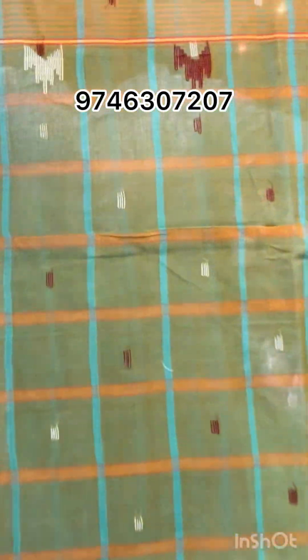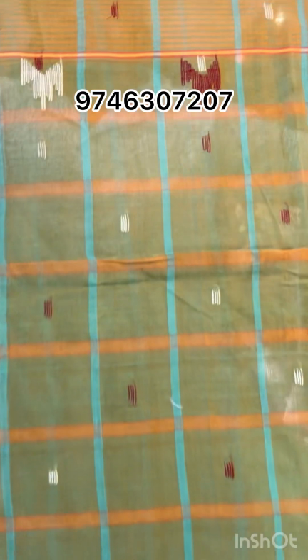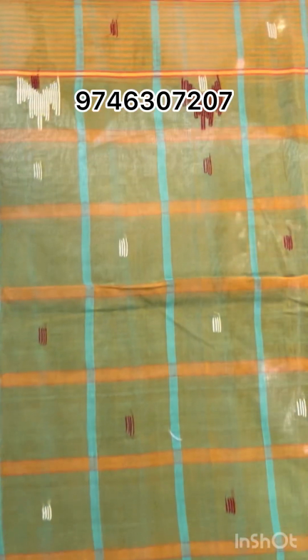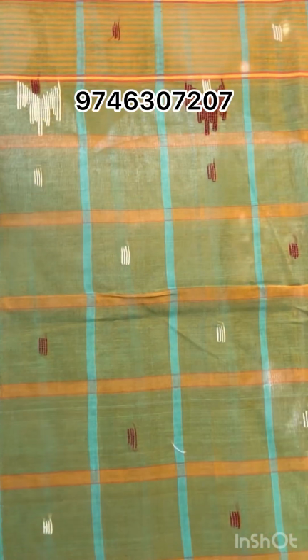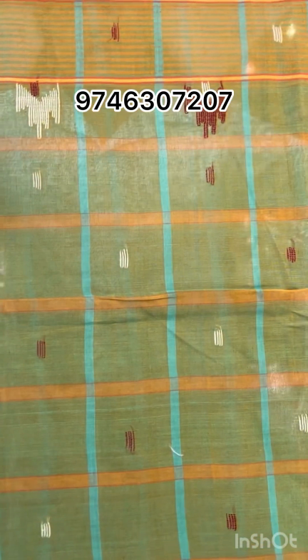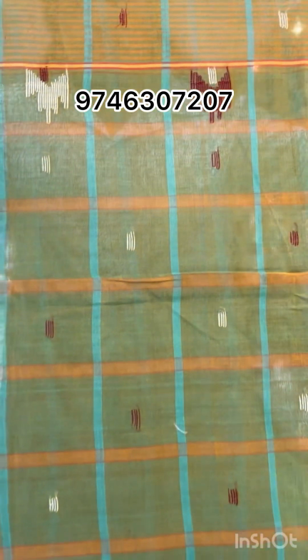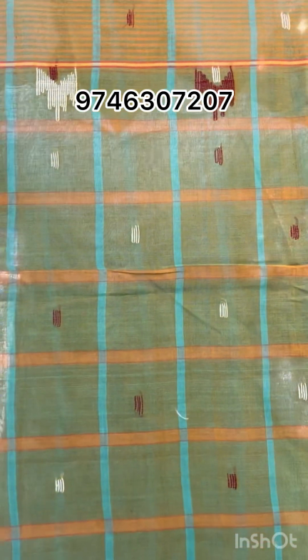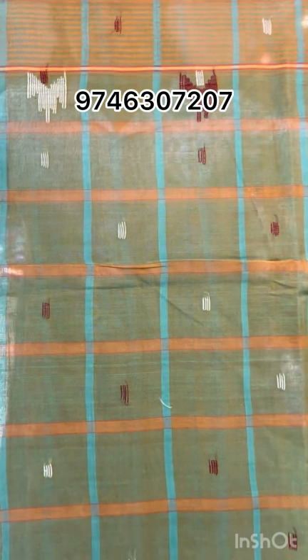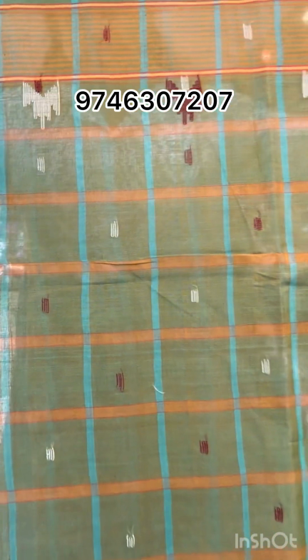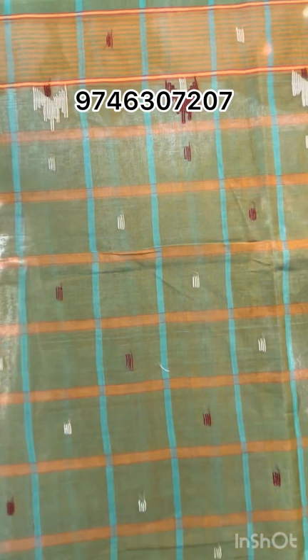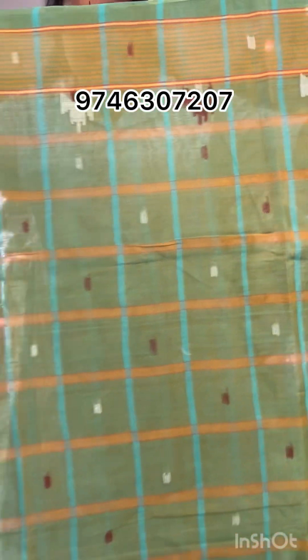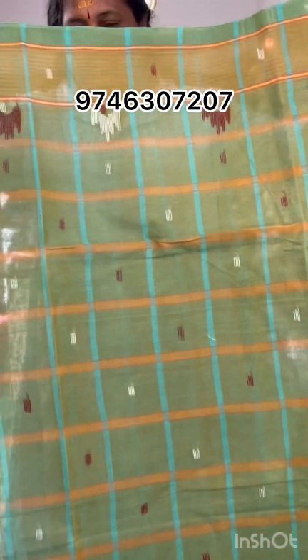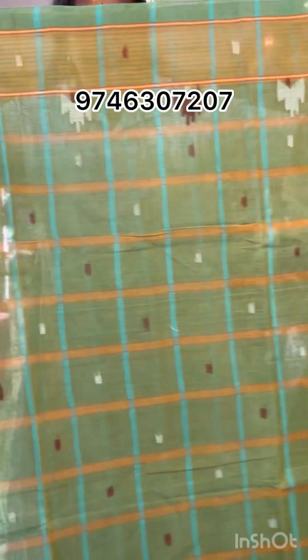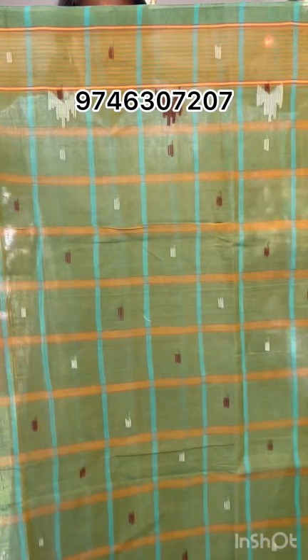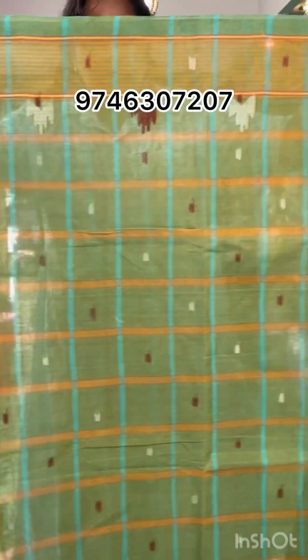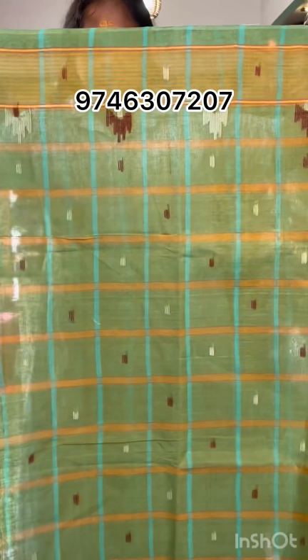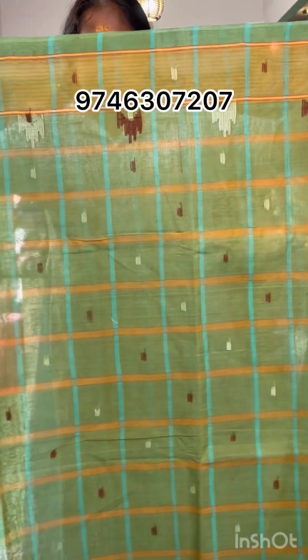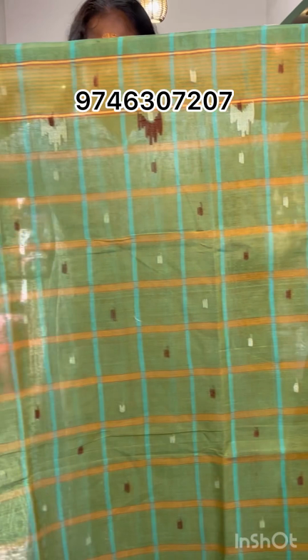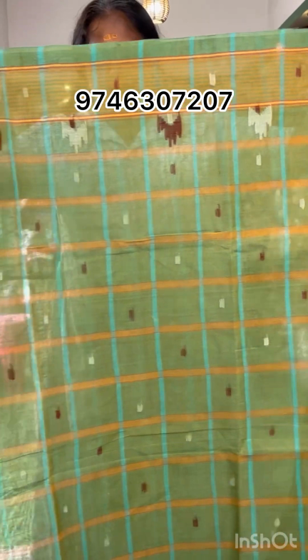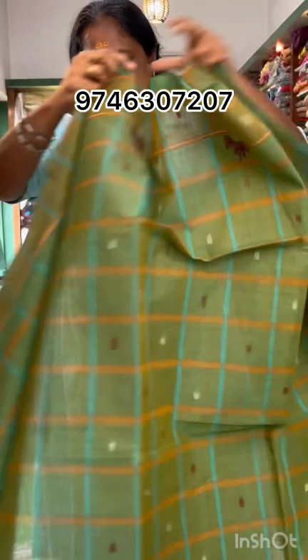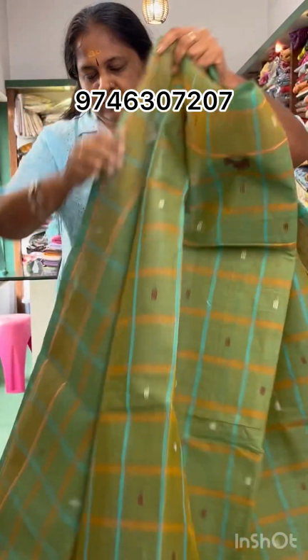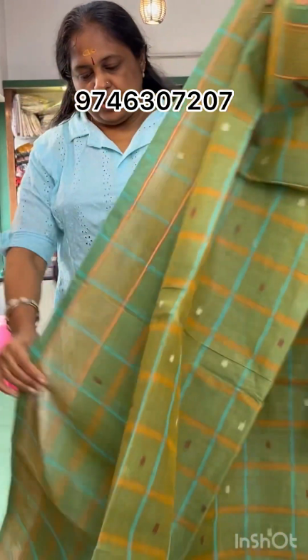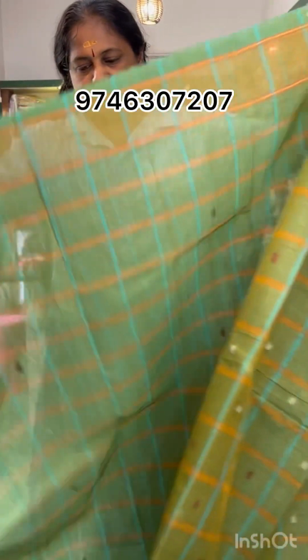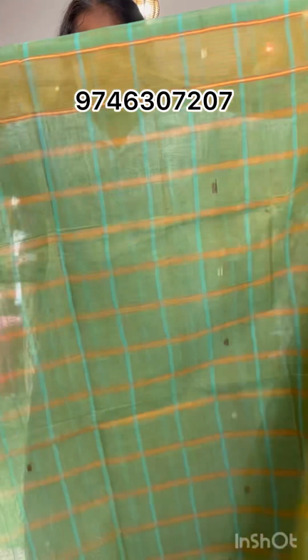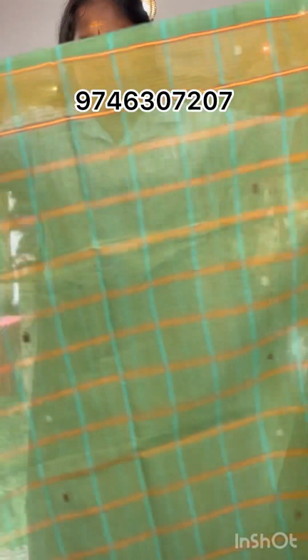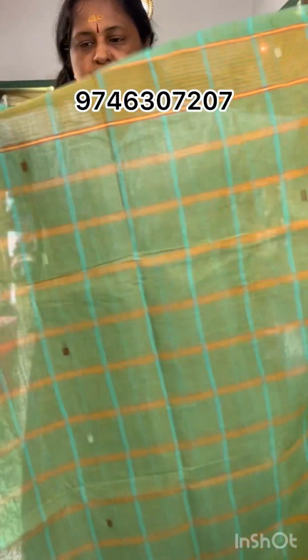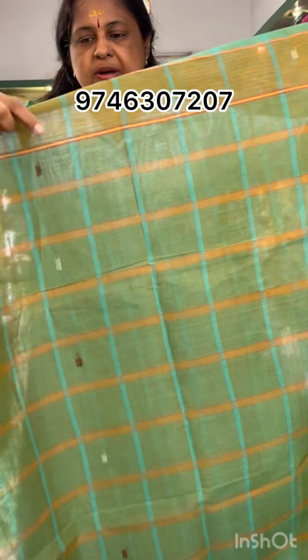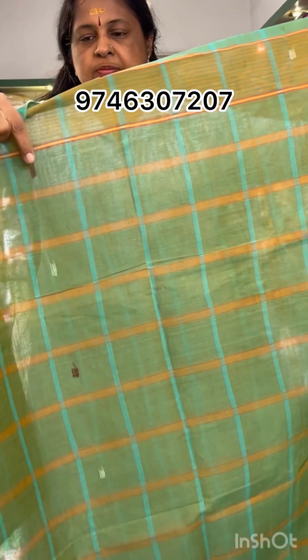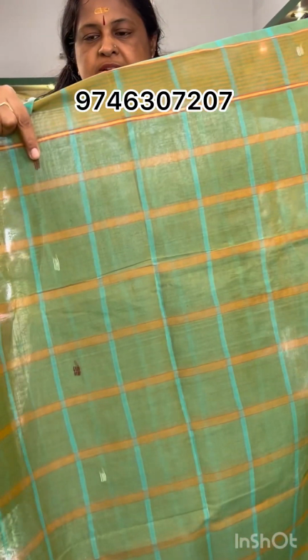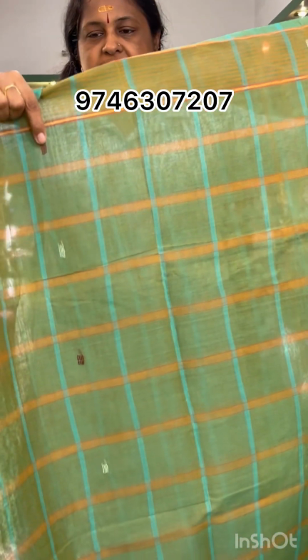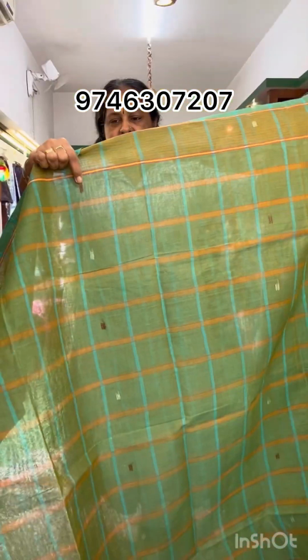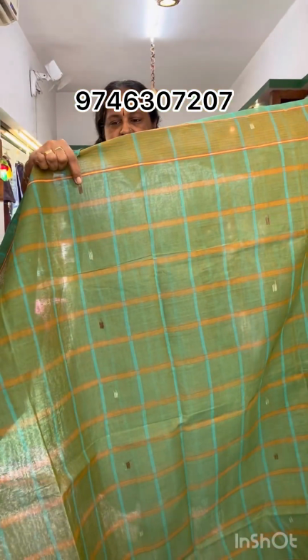These are the same size. There are some varieties of different sizes available.